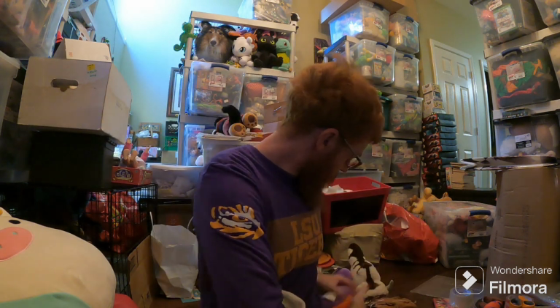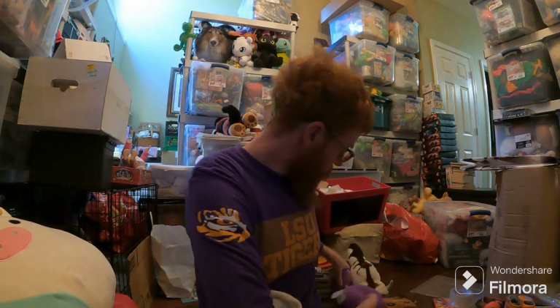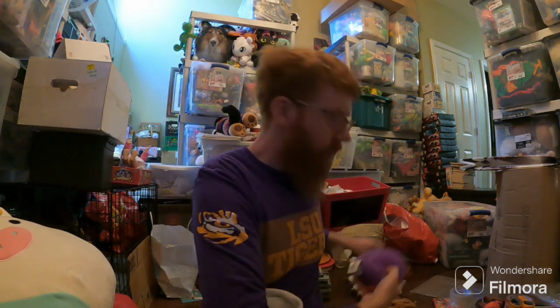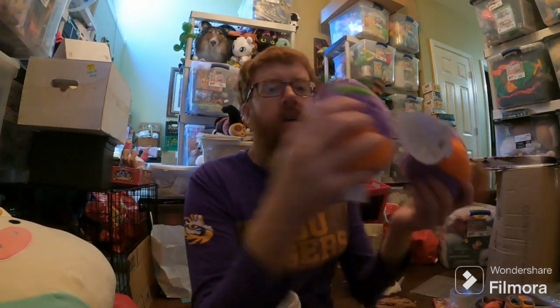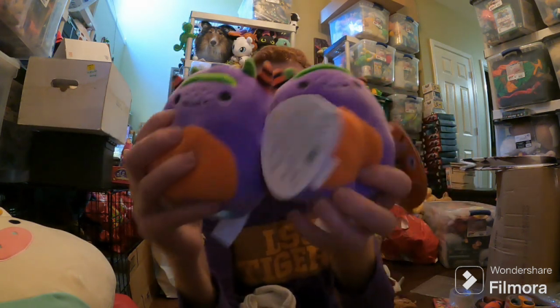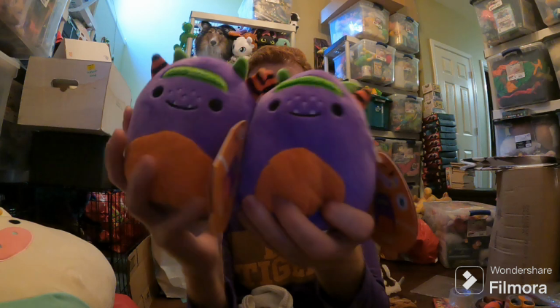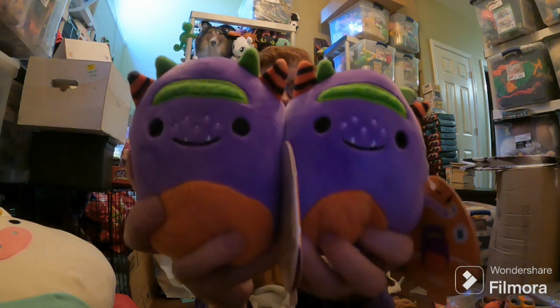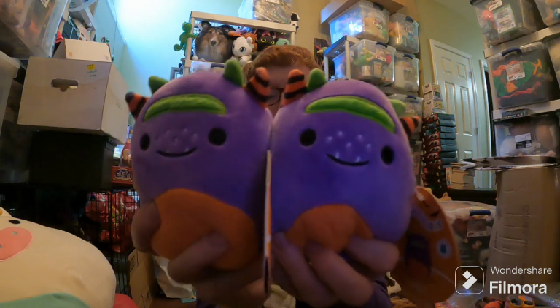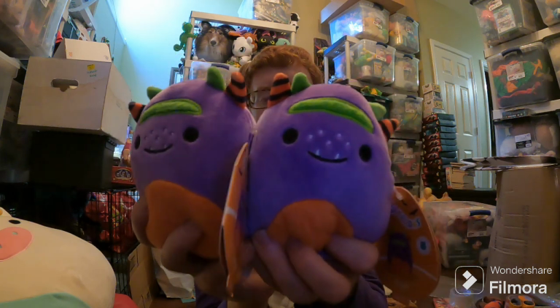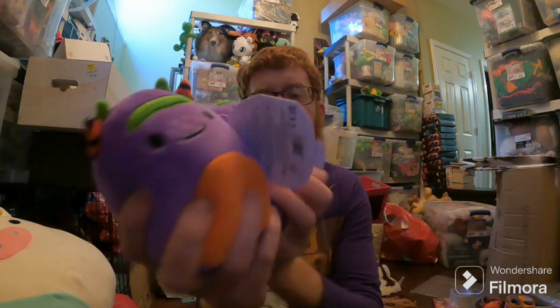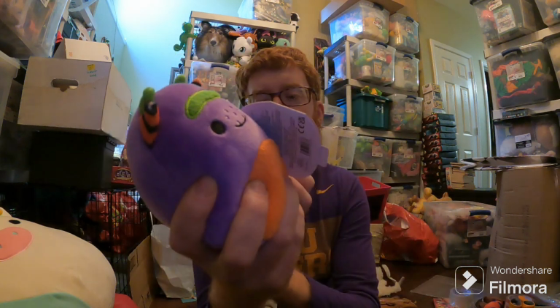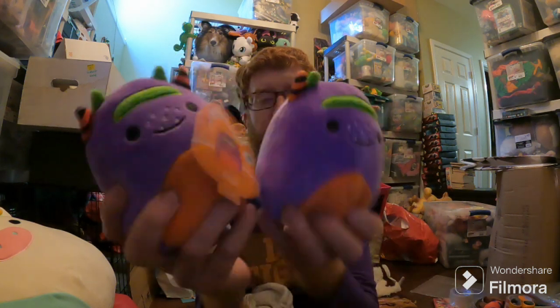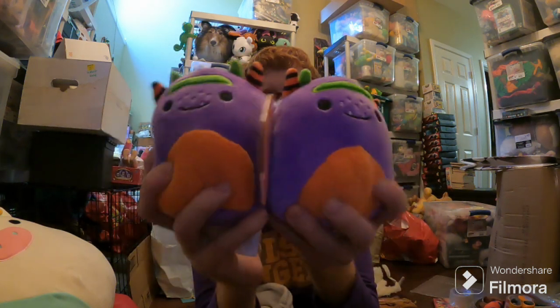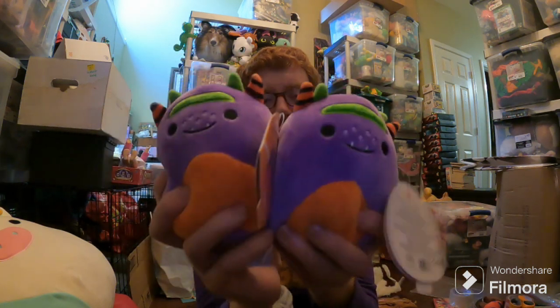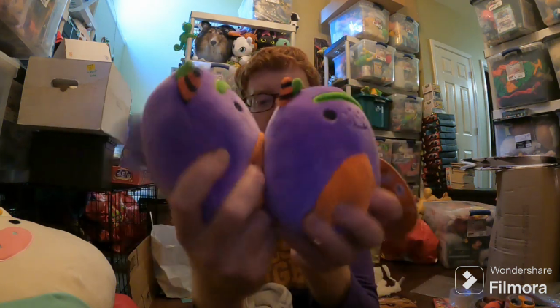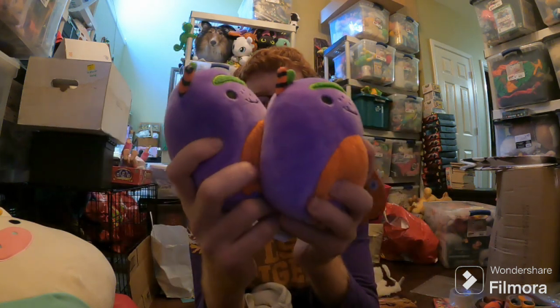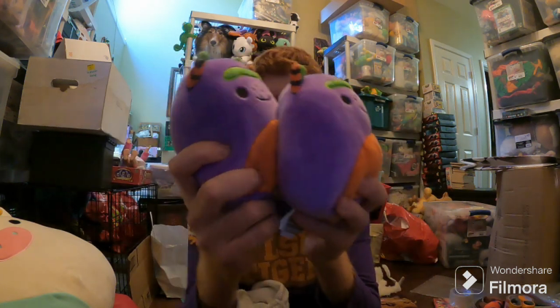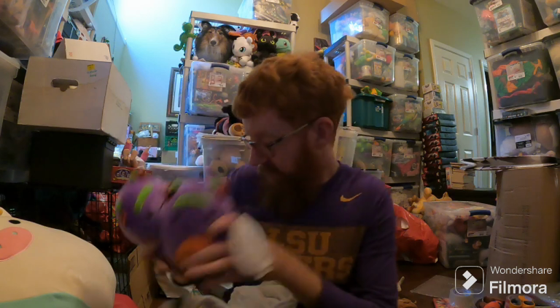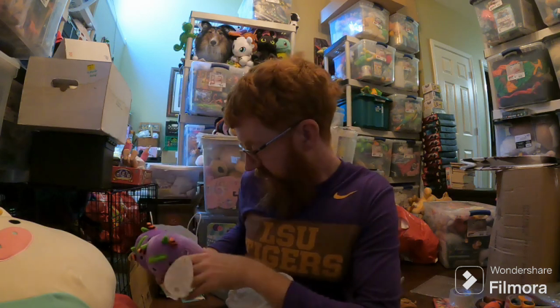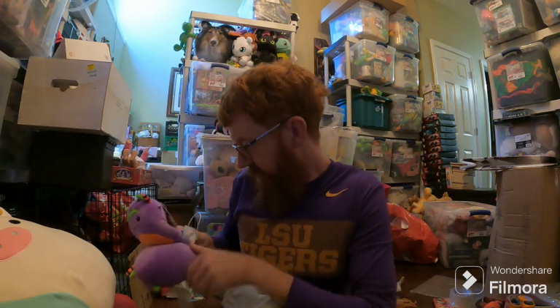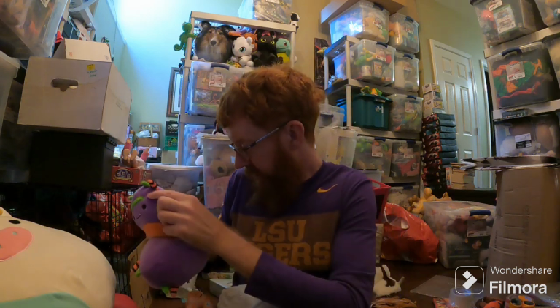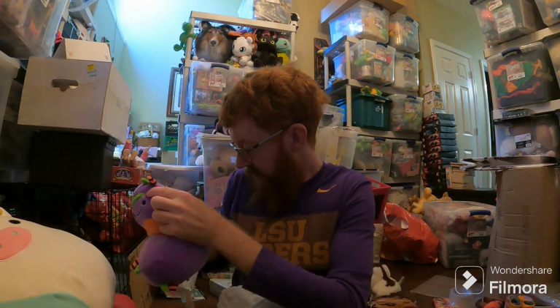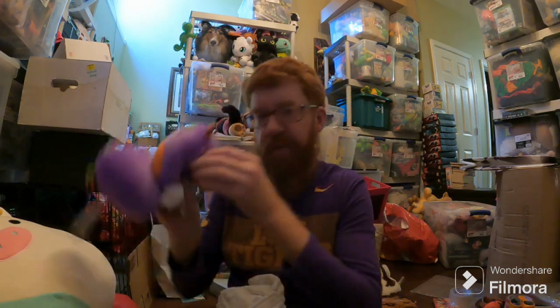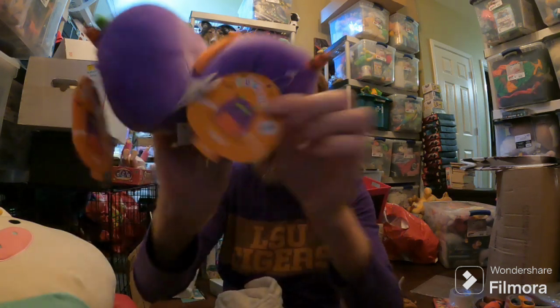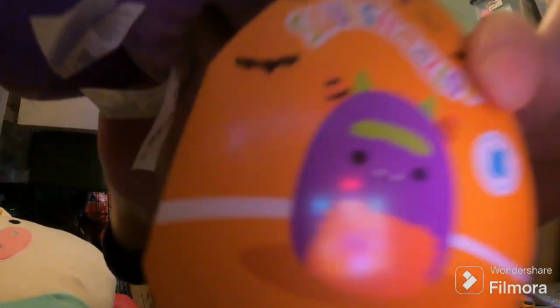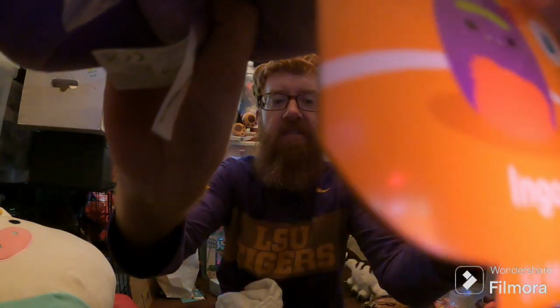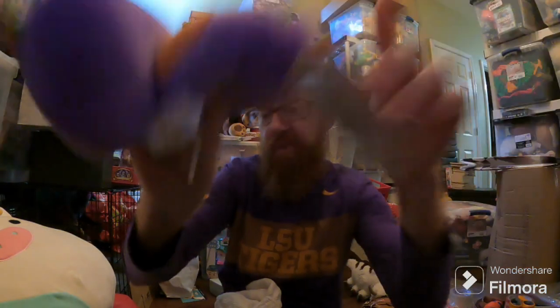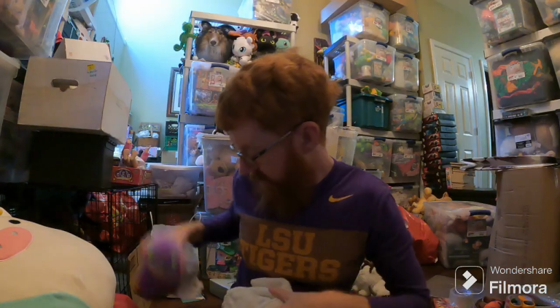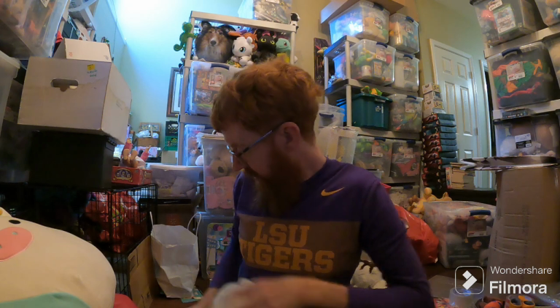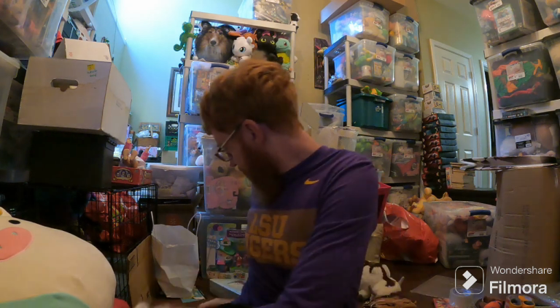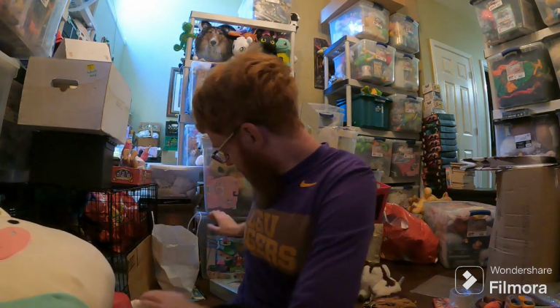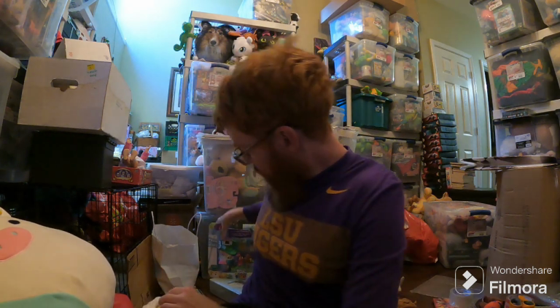Here are the other two Amazon sales. These two sold for $7 each. I paid $5 each, so I might break even on those. I shouldn't have bought them, but I had to sell them.